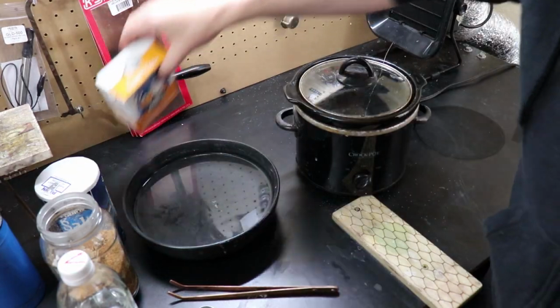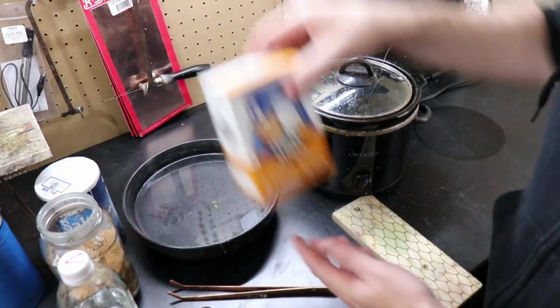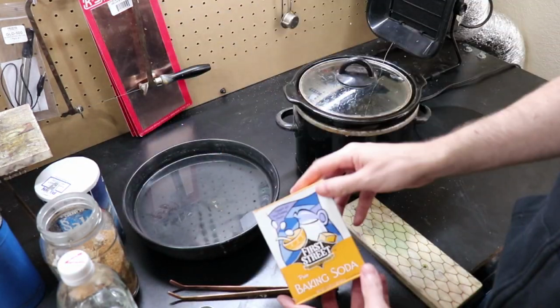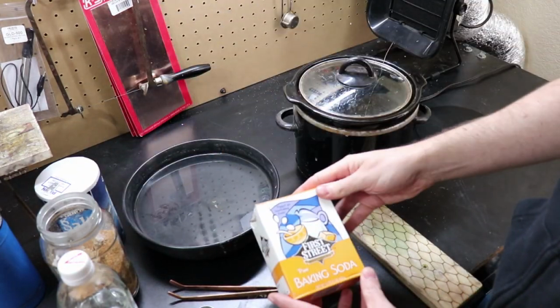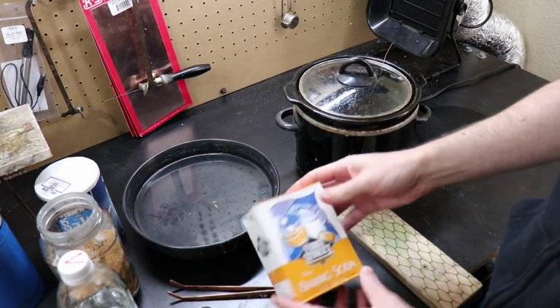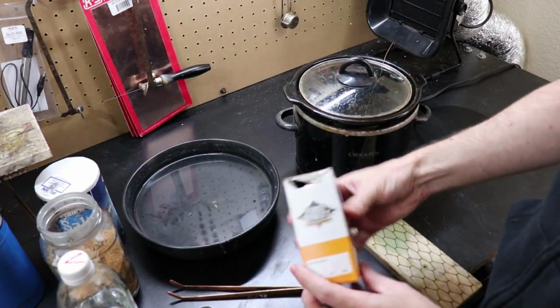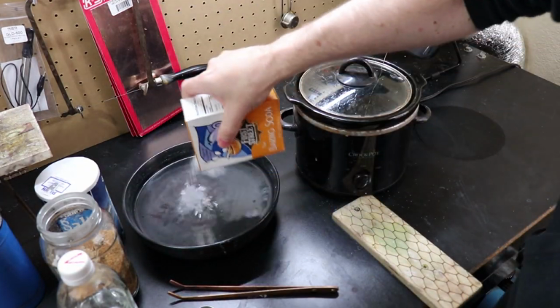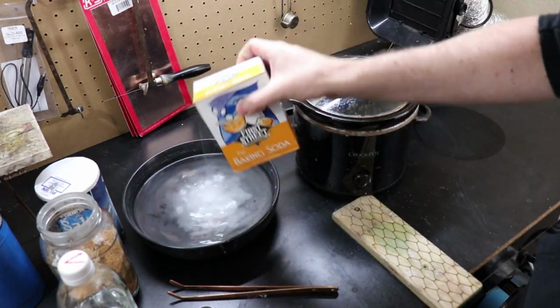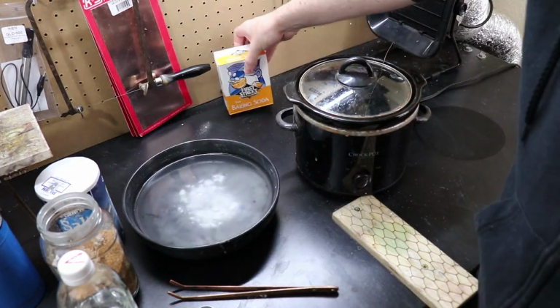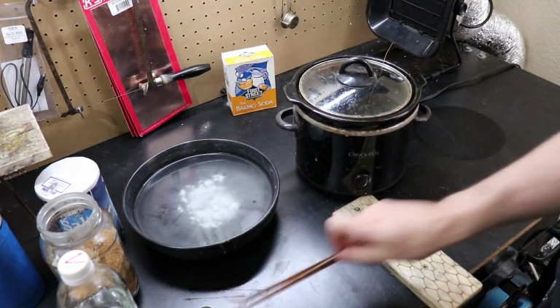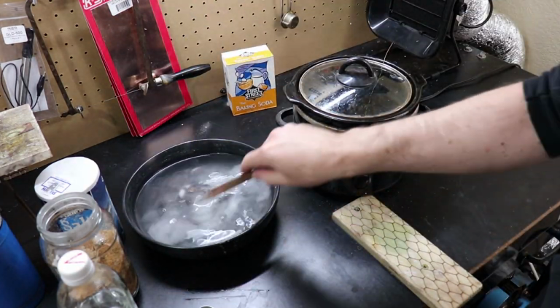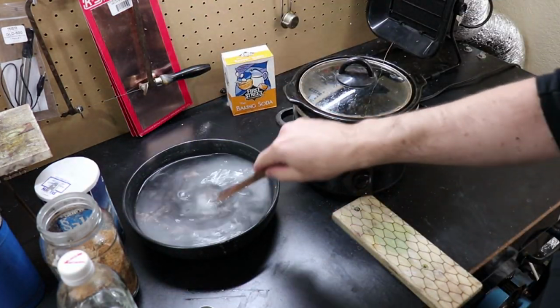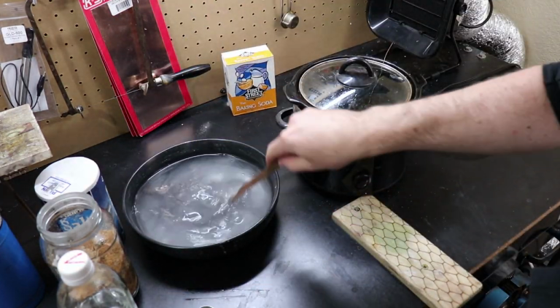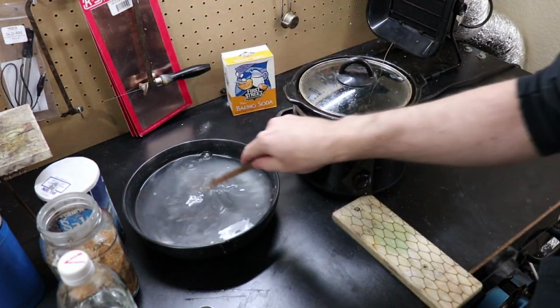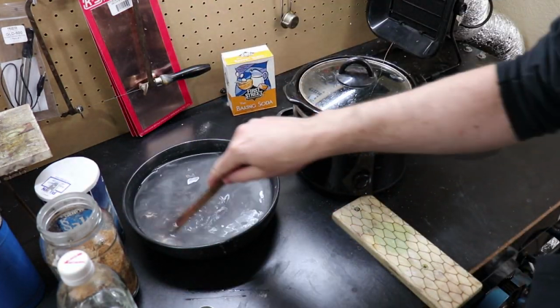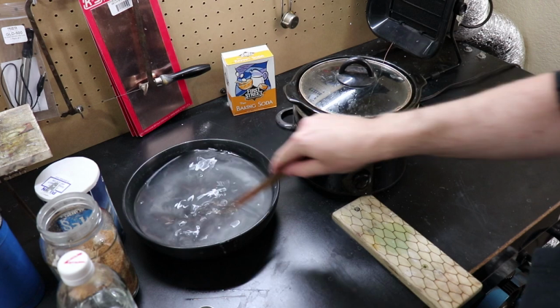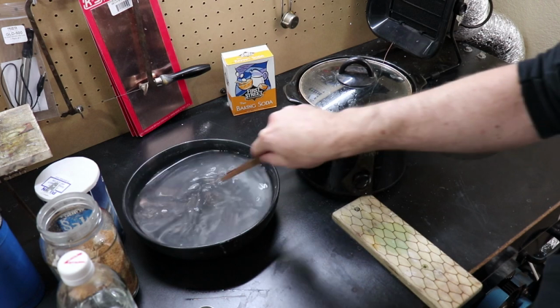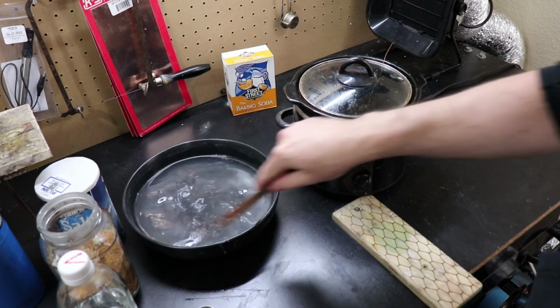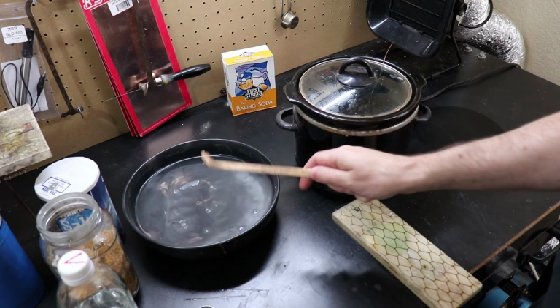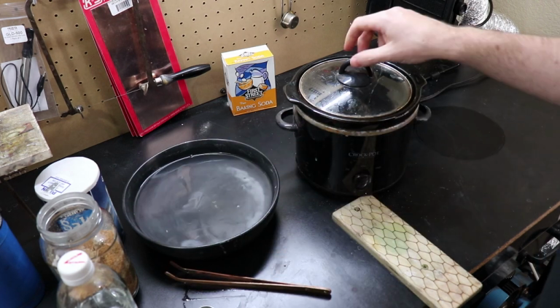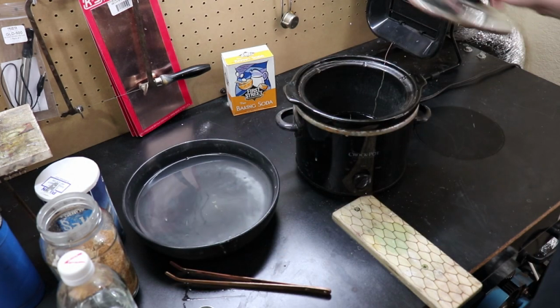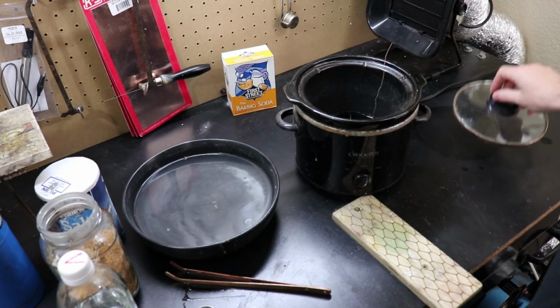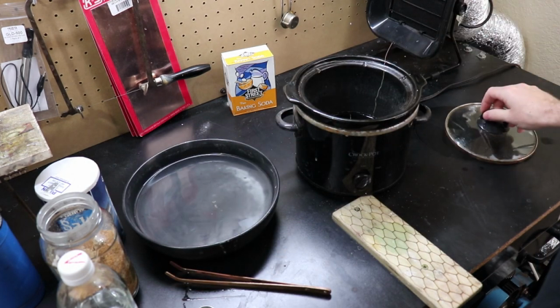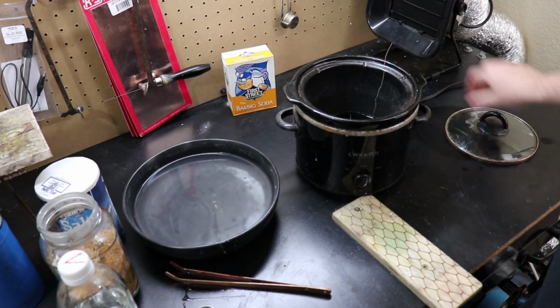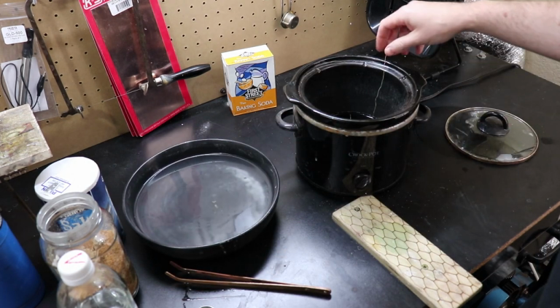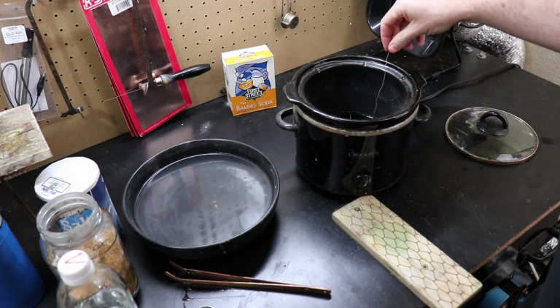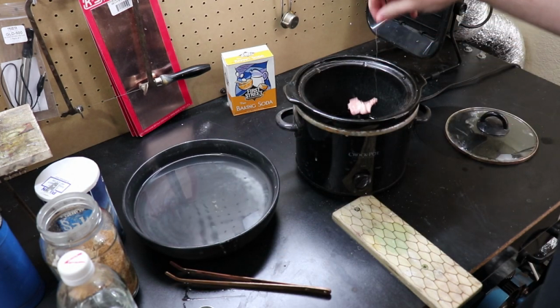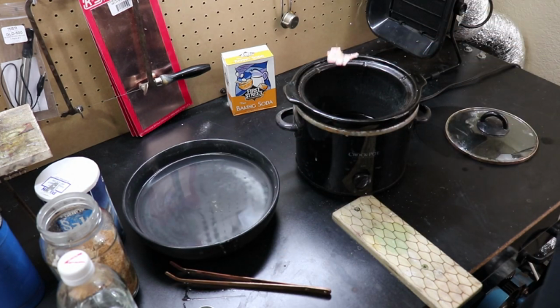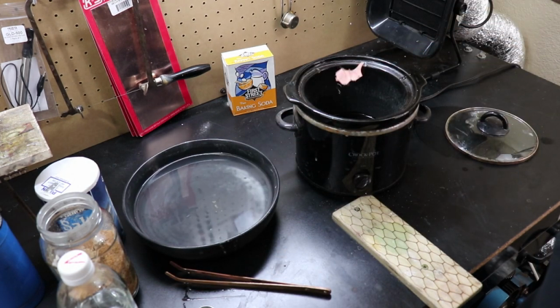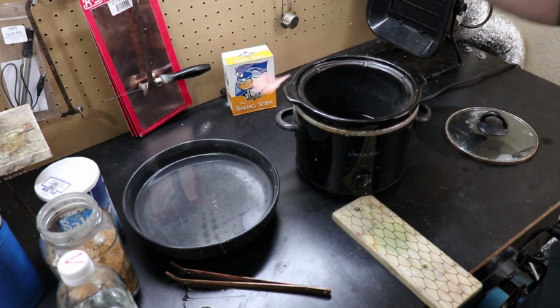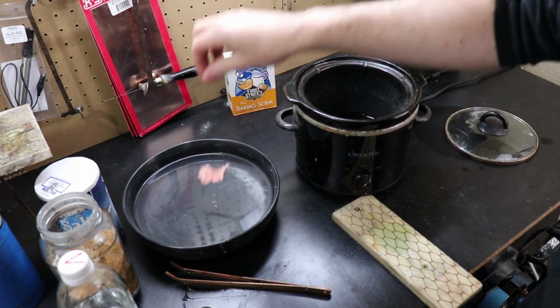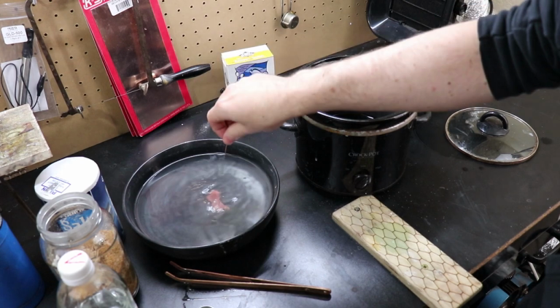Once your piece is clean, you're going to want to take it out with some copper tongs and clean the acid off. To do this, you're going to need to neutralize the acid — just add some baking soda to water and rinse the piece off in it.